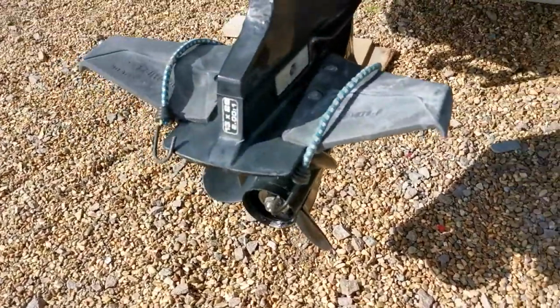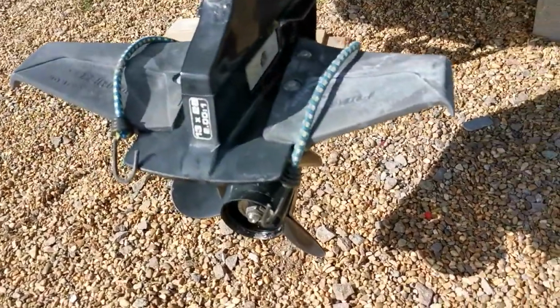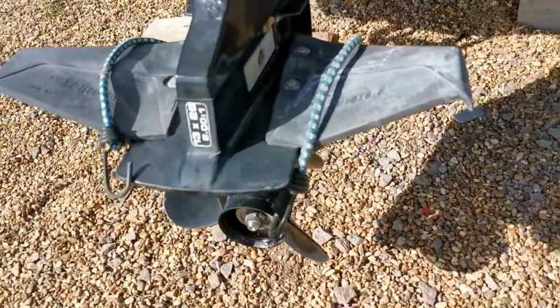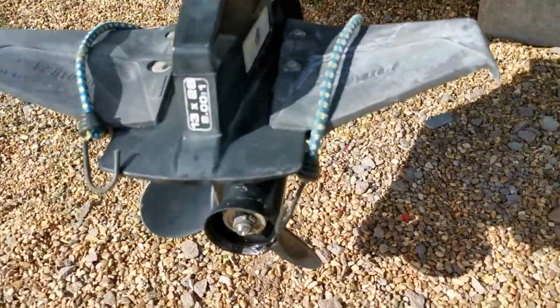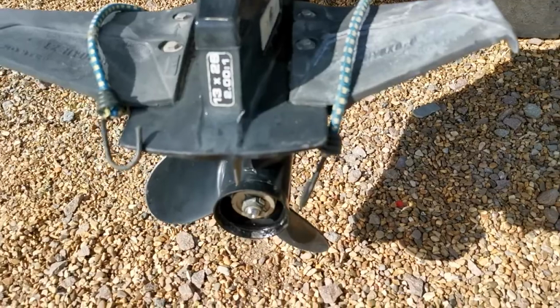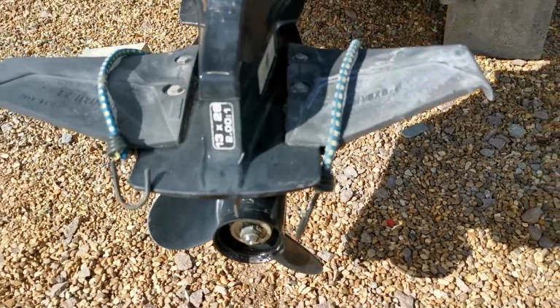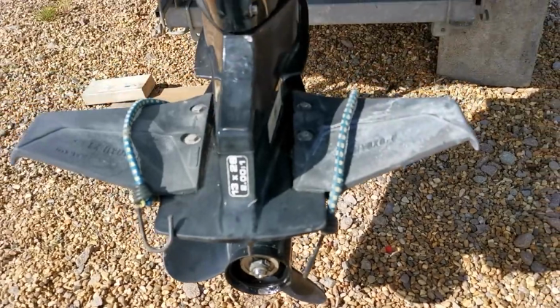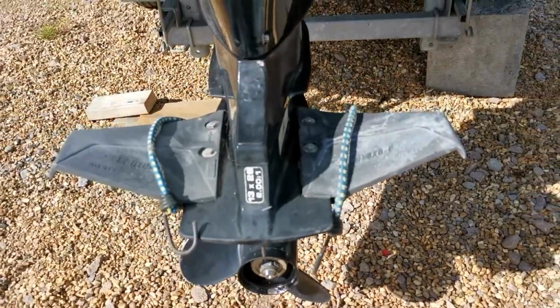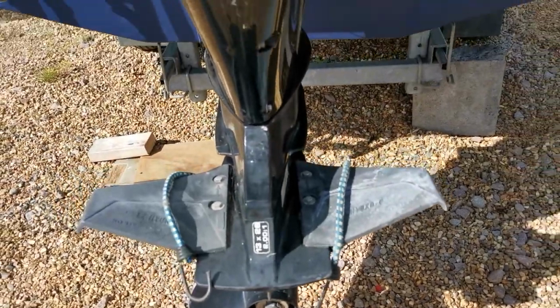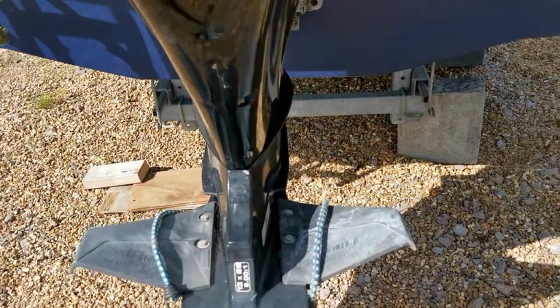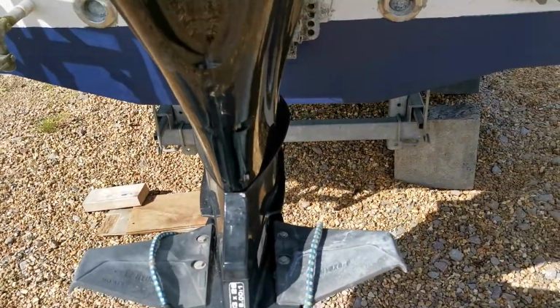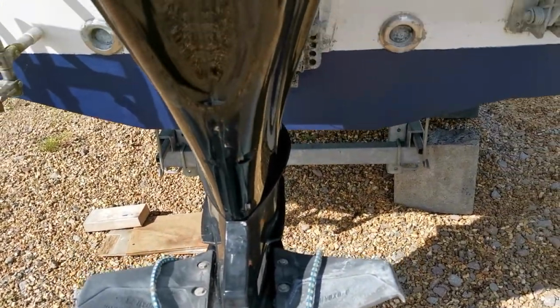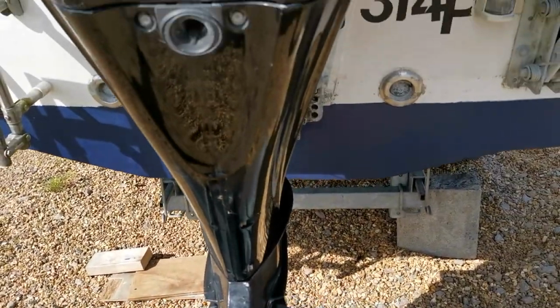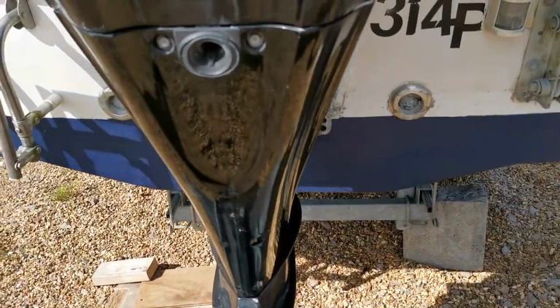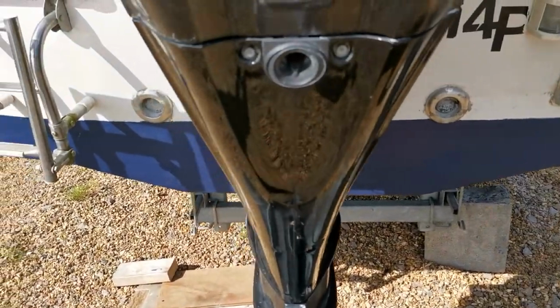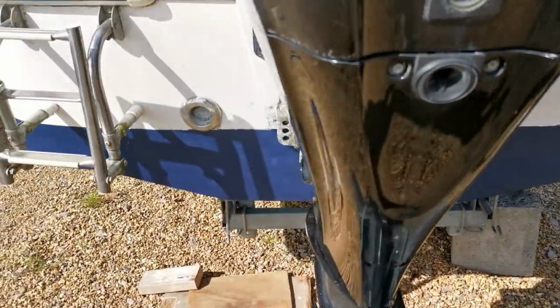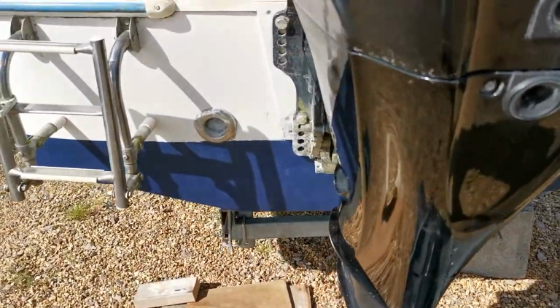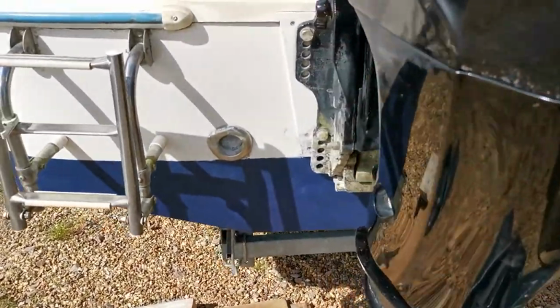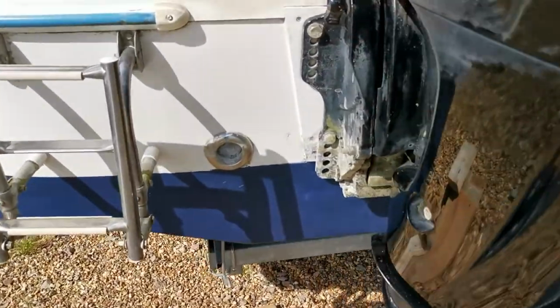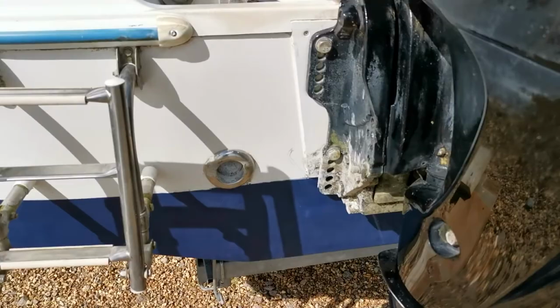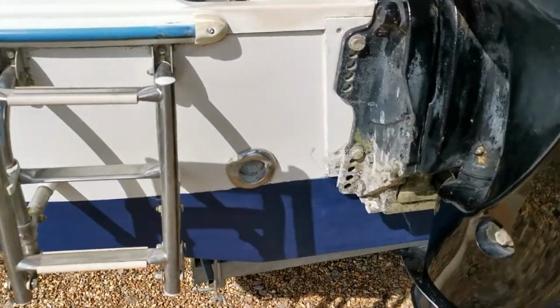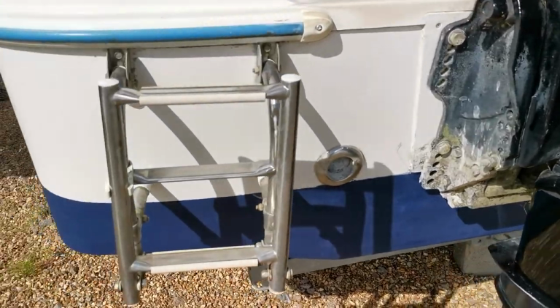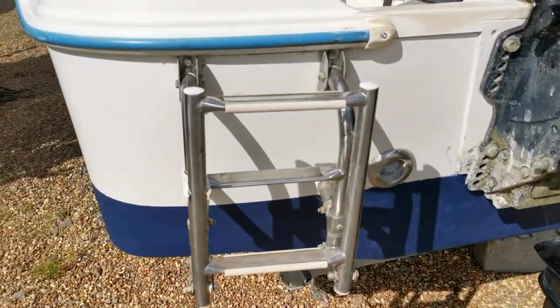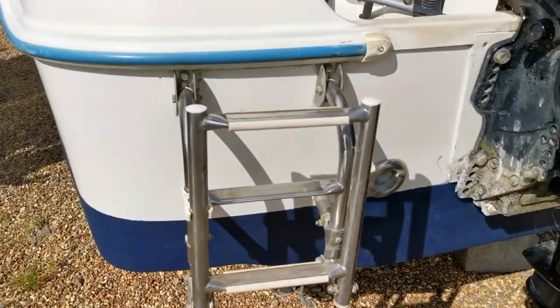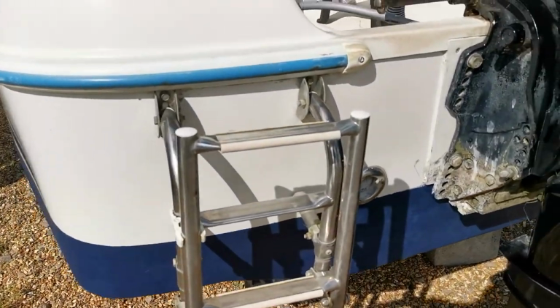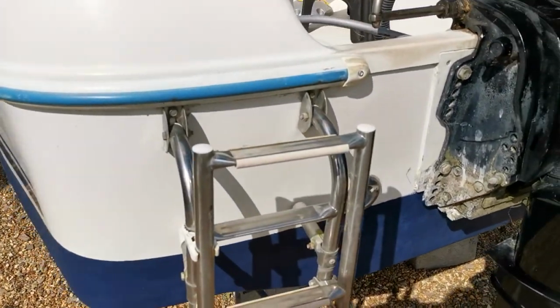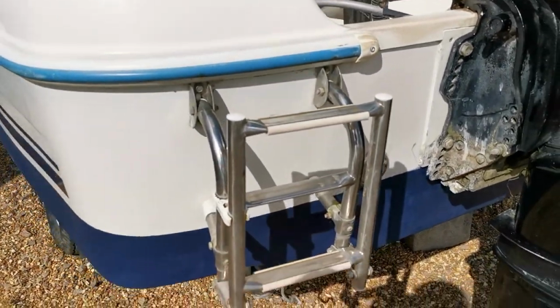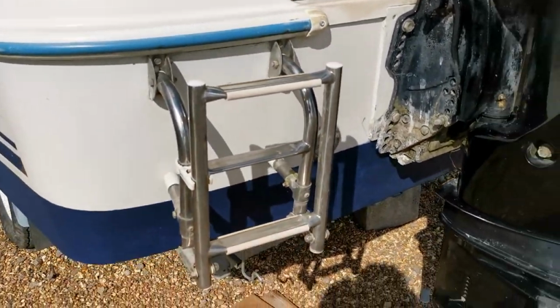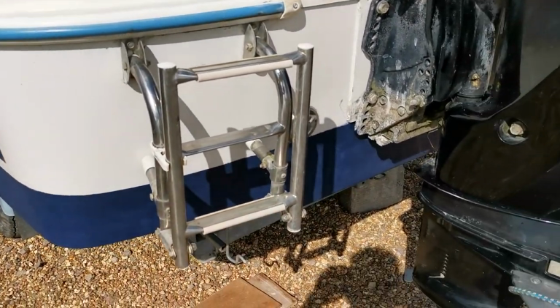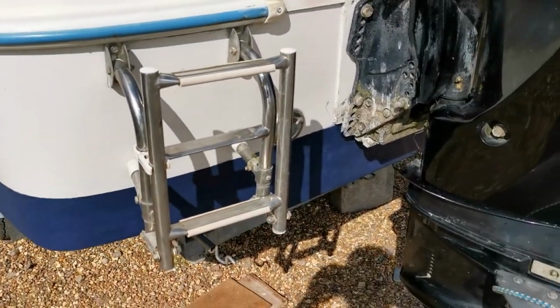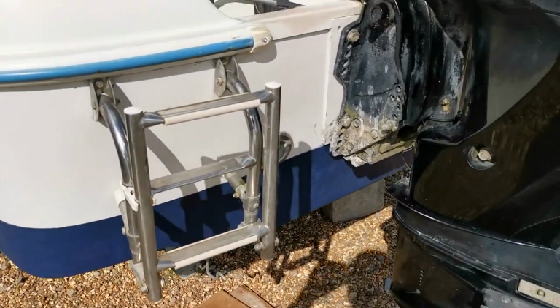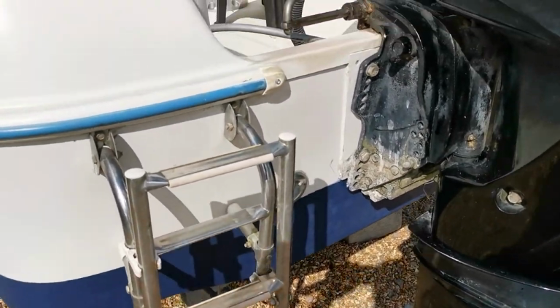Similarly, the main engine — pretty good. Obviously he's had it raised out of the water when it's been in the water and stored. Just coming round to the port side, we've got a folding boarding ladder.